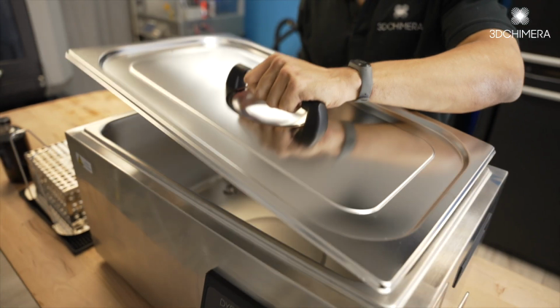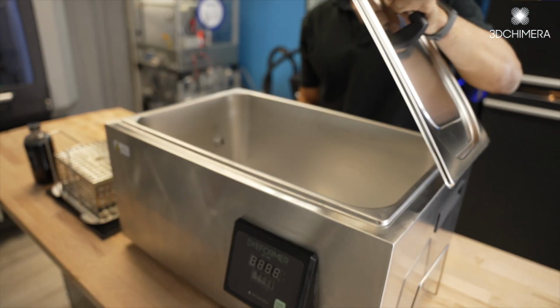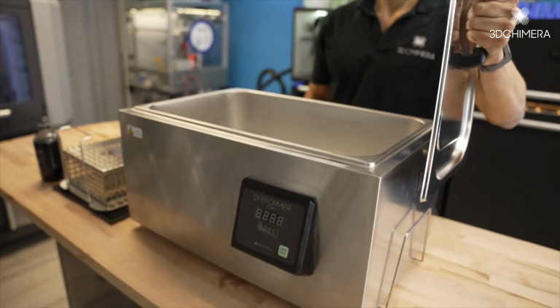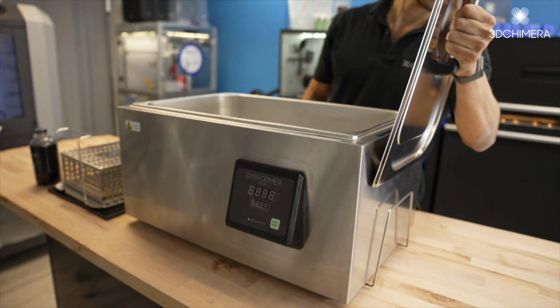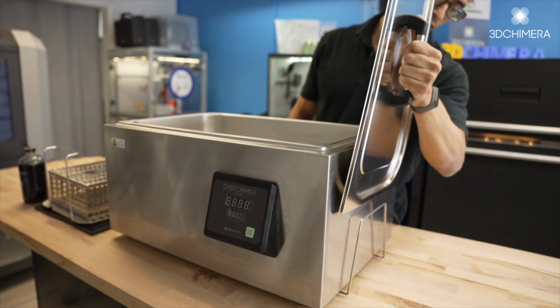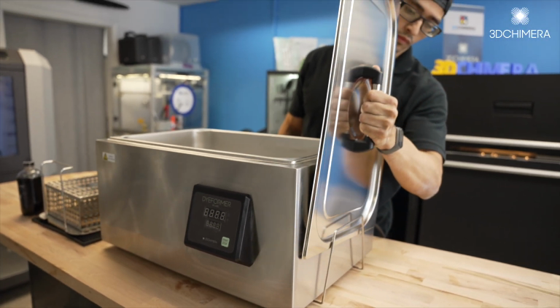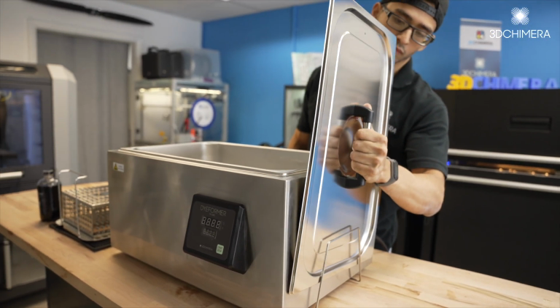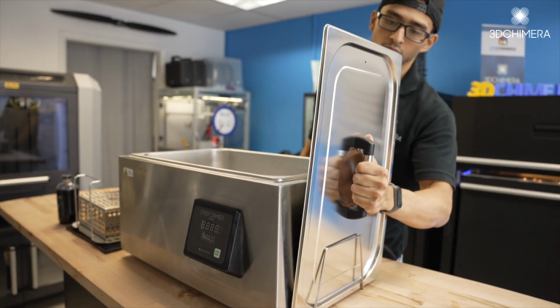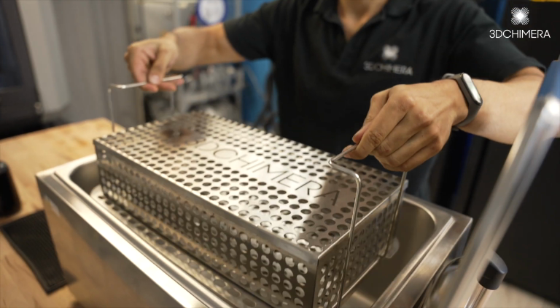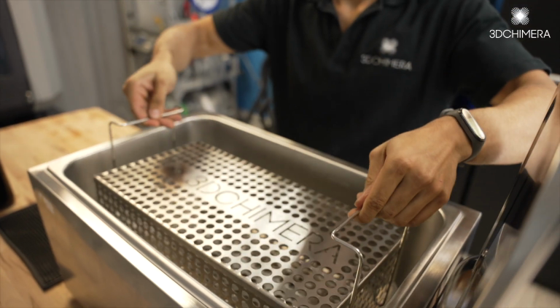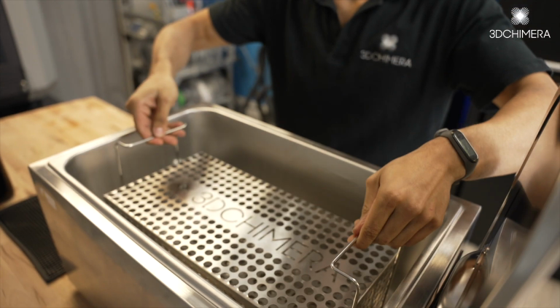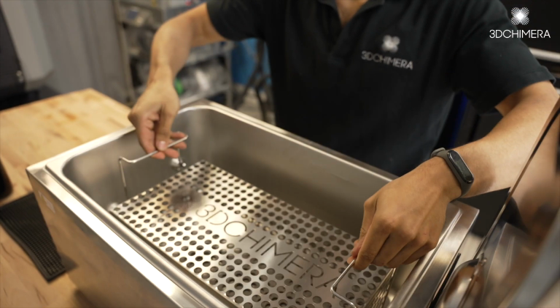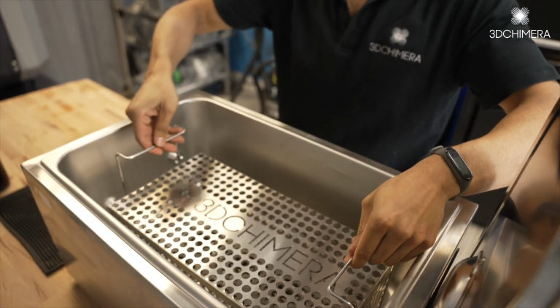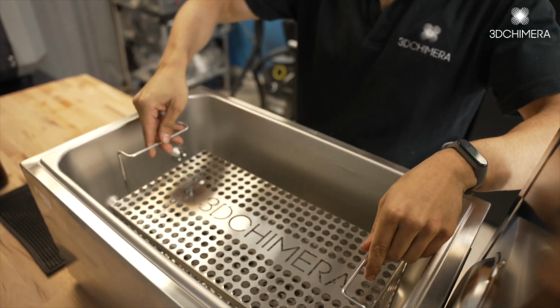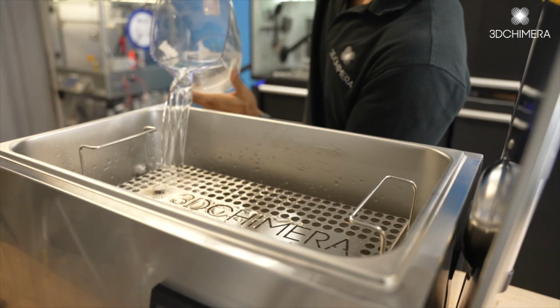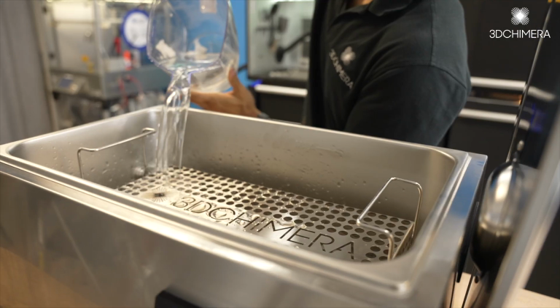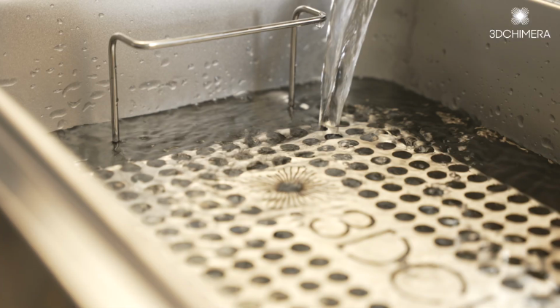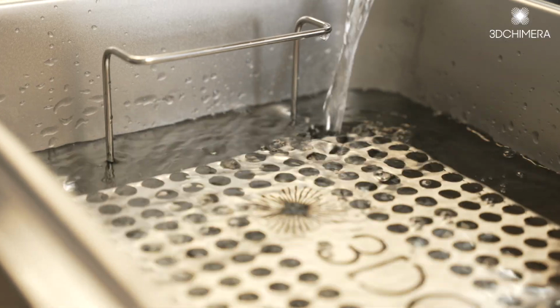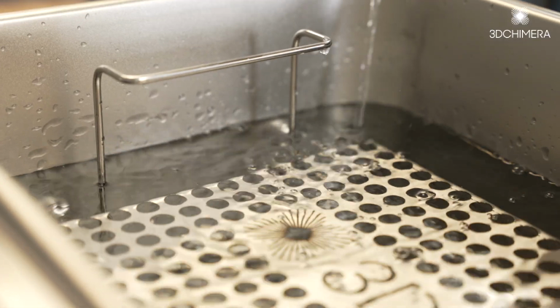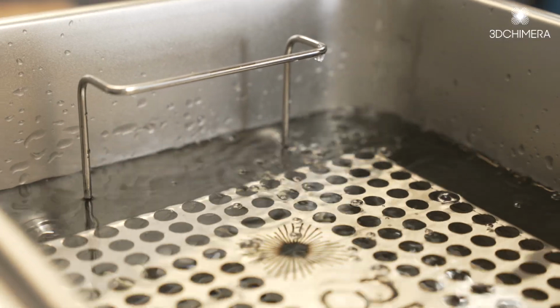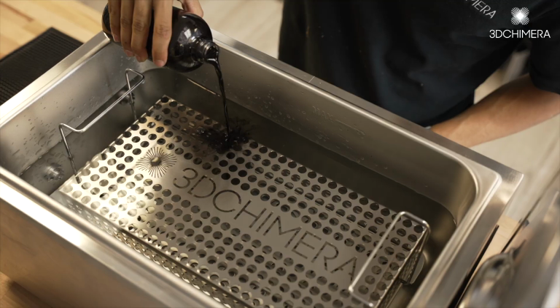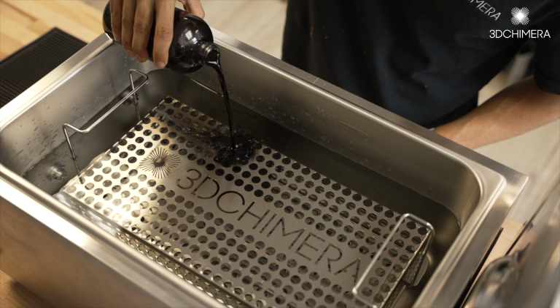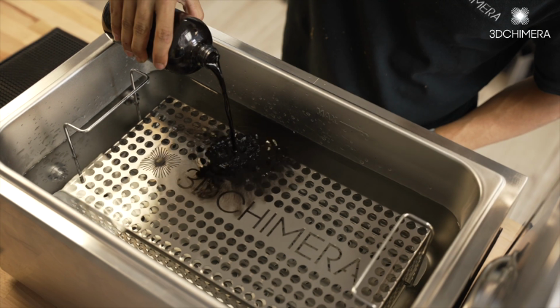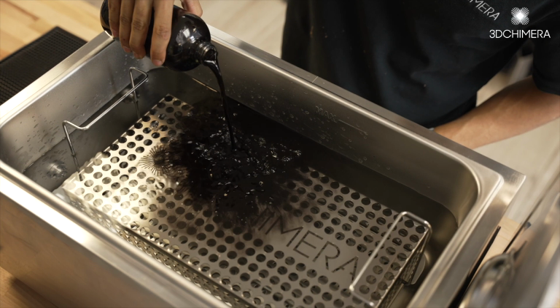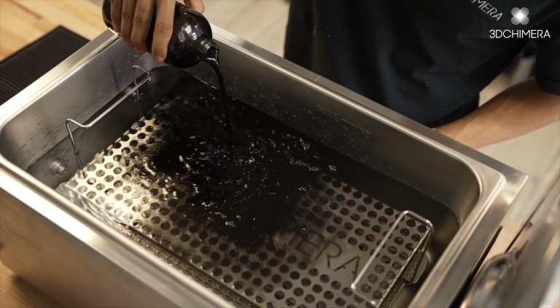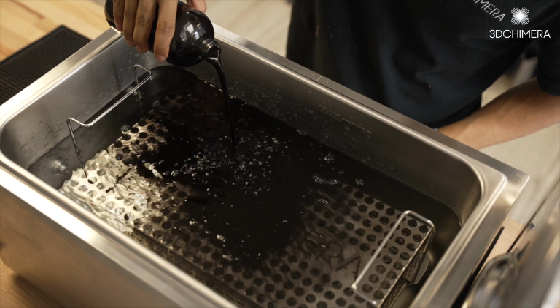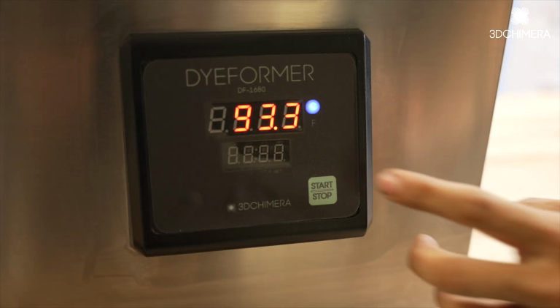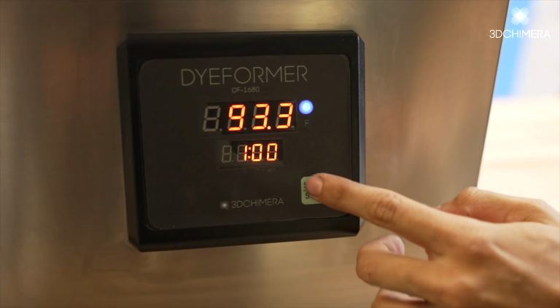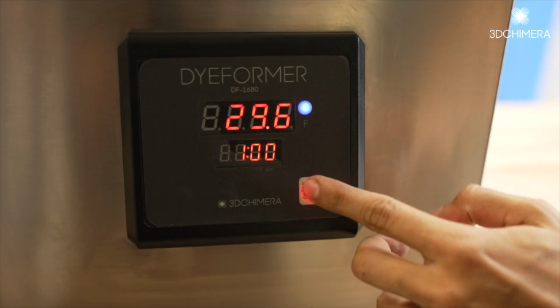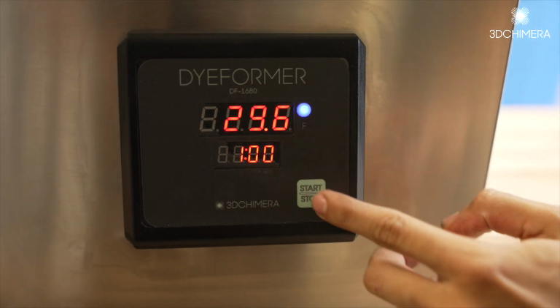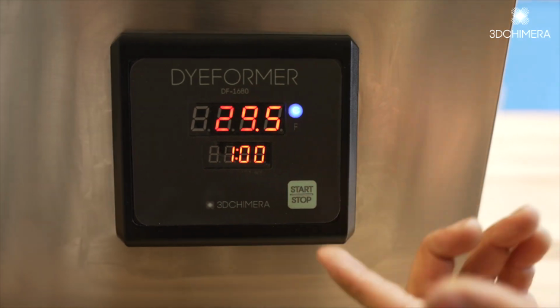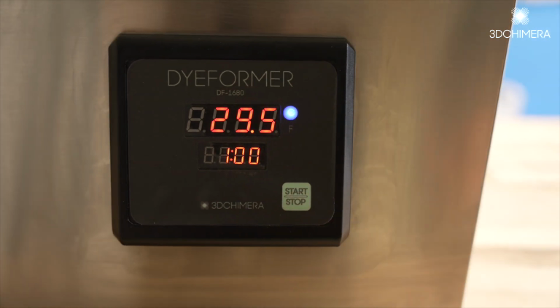To get started with the dieformer, first you want to place your parts basket inside the tank and fill with water right to the top of the parts basket. Then pour in your dye and hit the start button to run through a single preheat cycle.